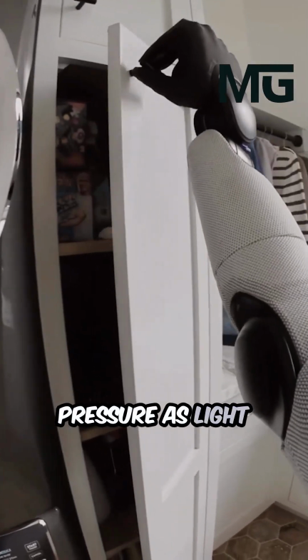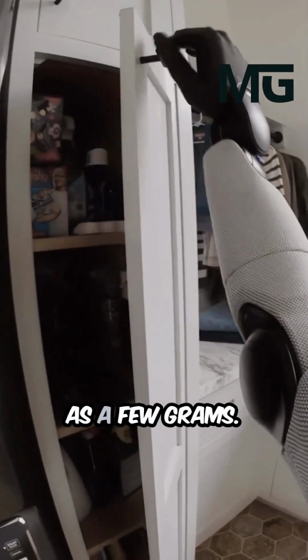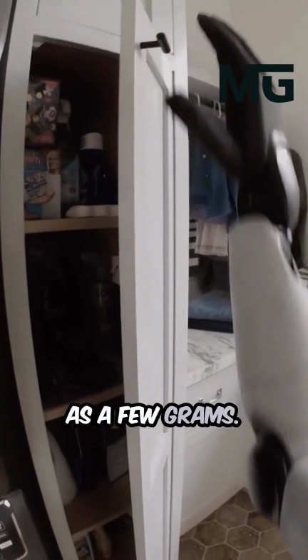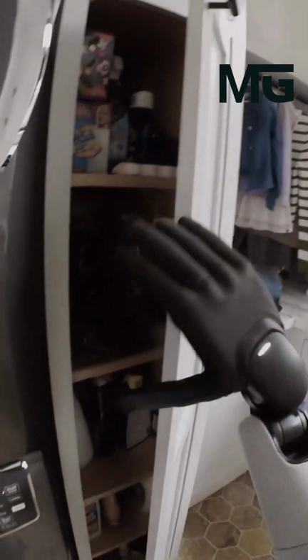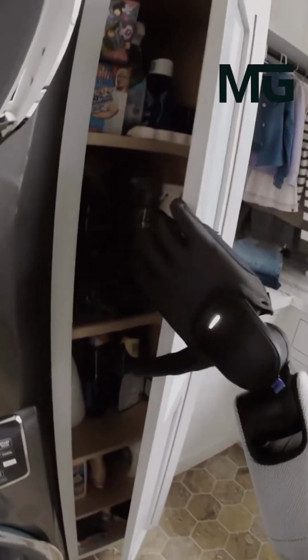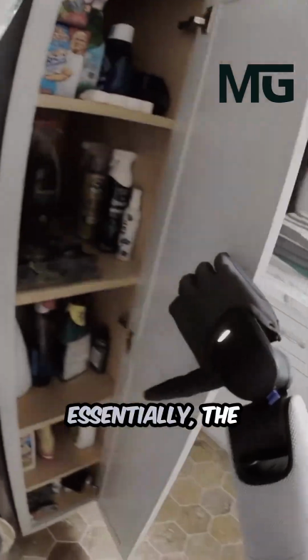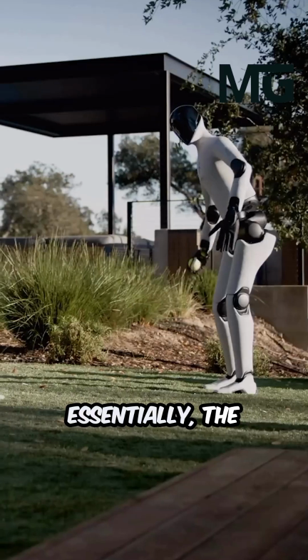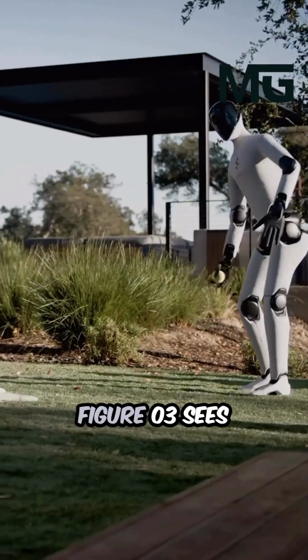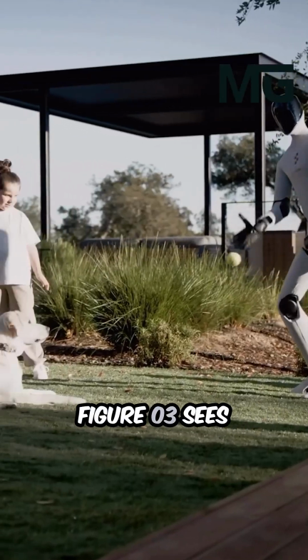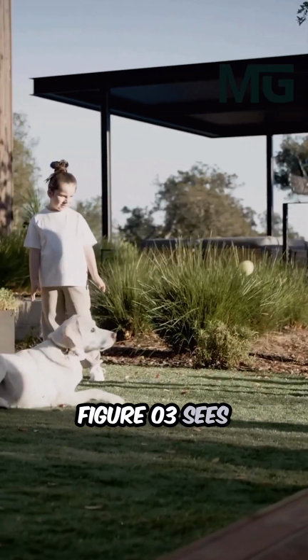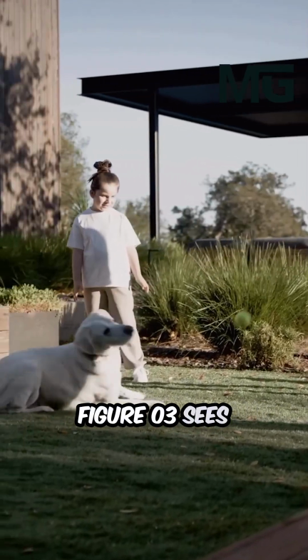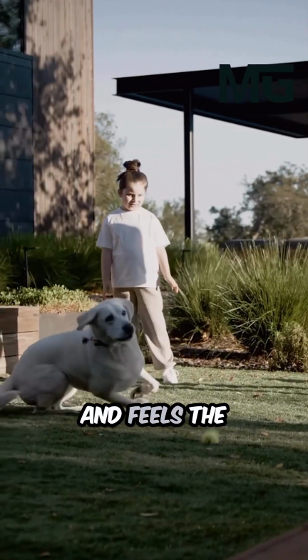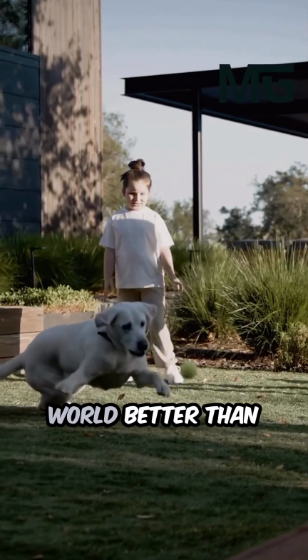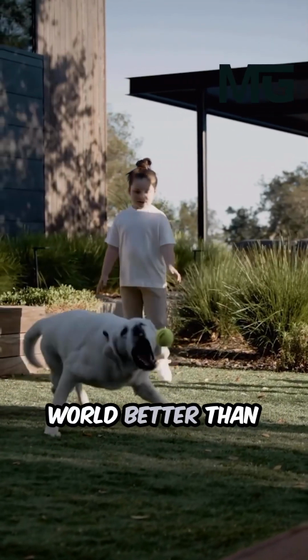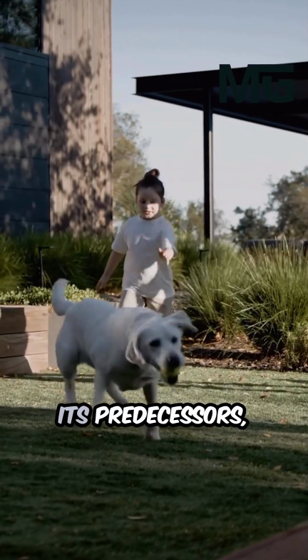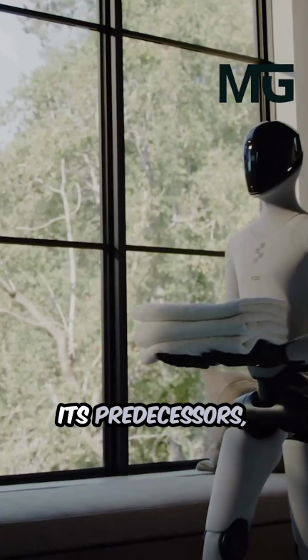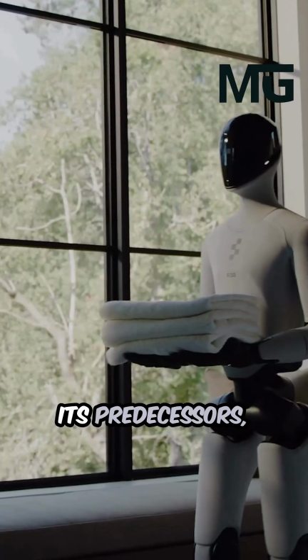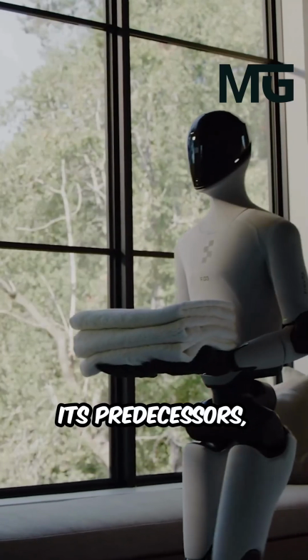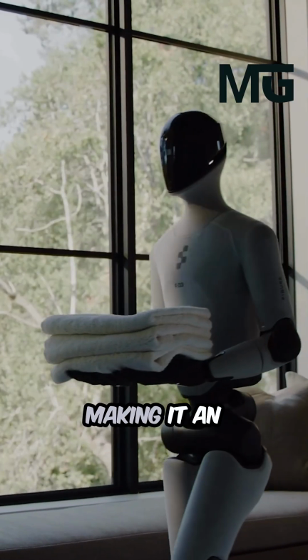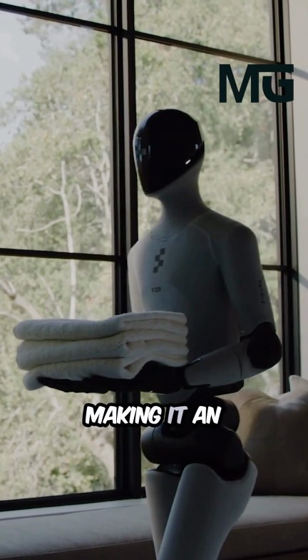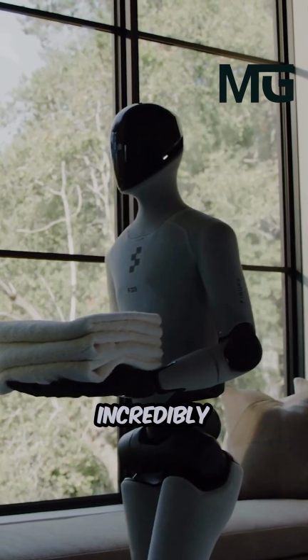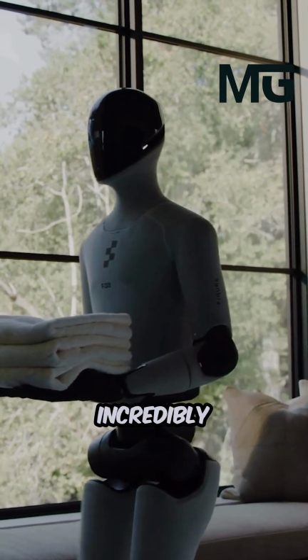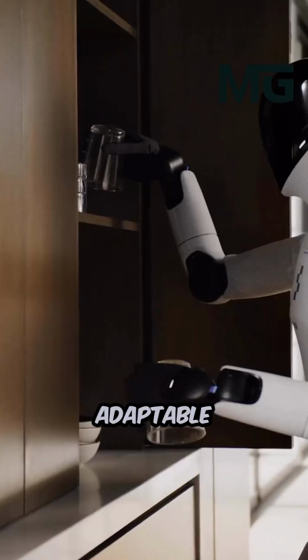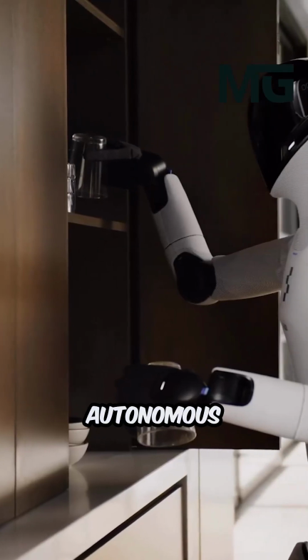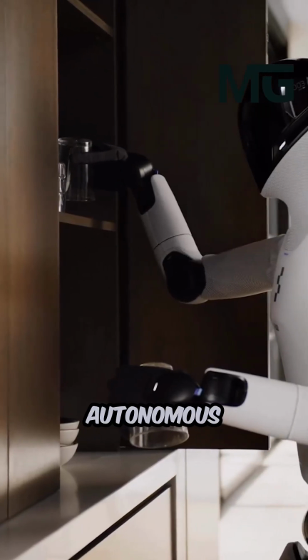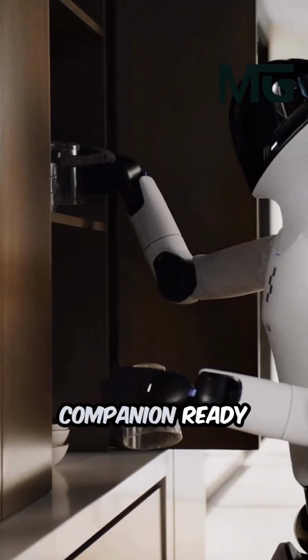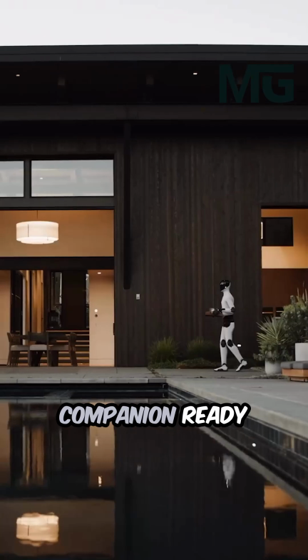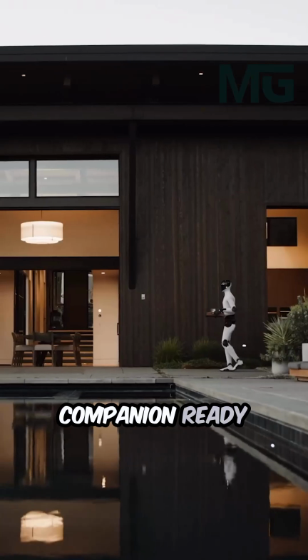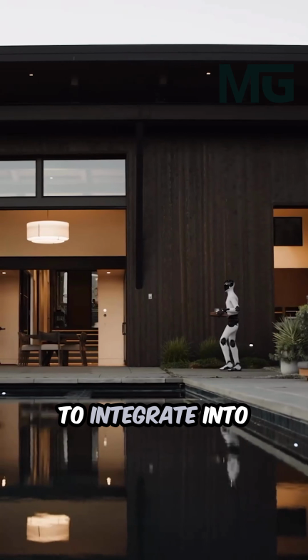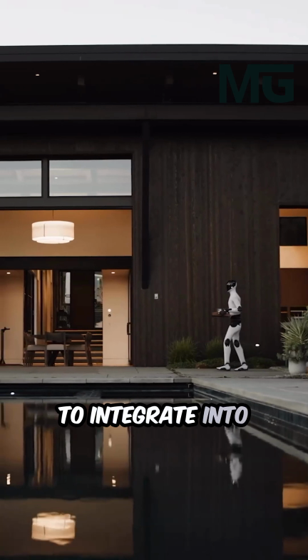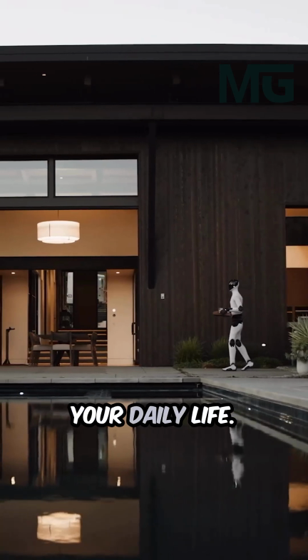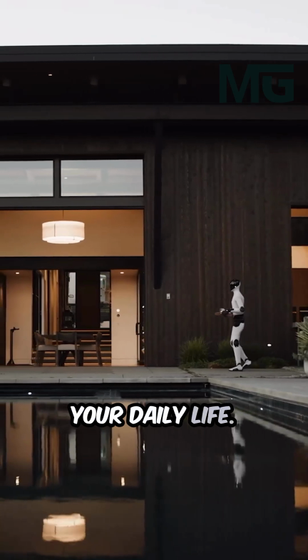Essentially, the Figure 03 sees and feels the world better than its predecessors, making it an incredibly adaptable autonomous companion ready to integrate into your daily life.